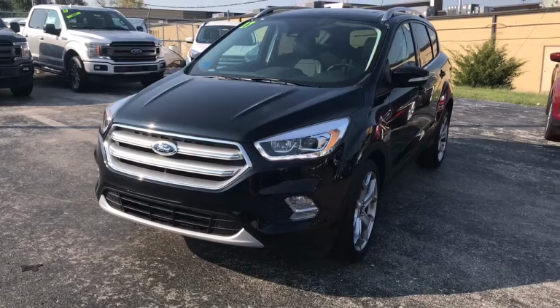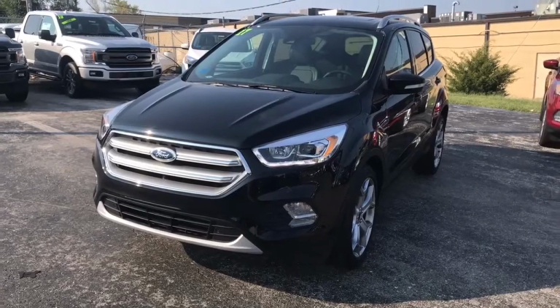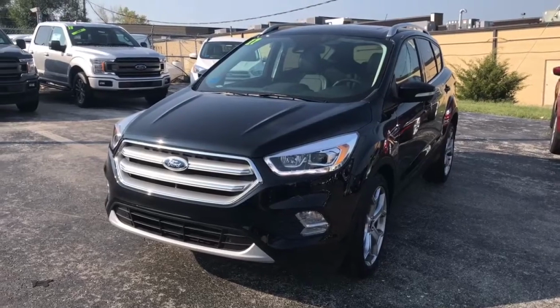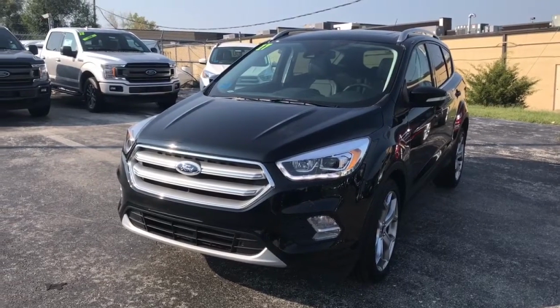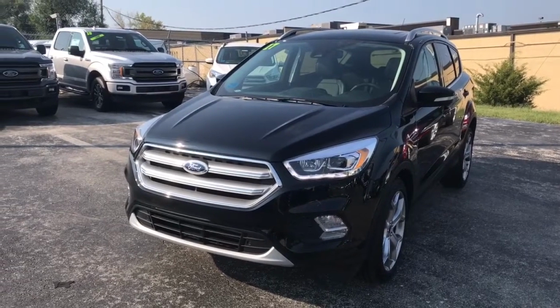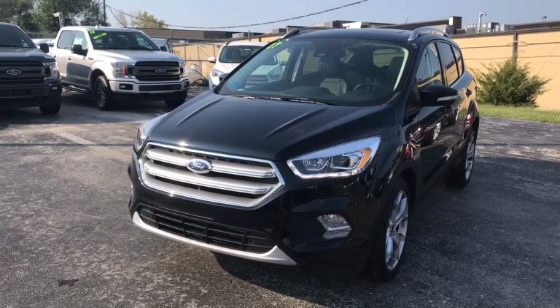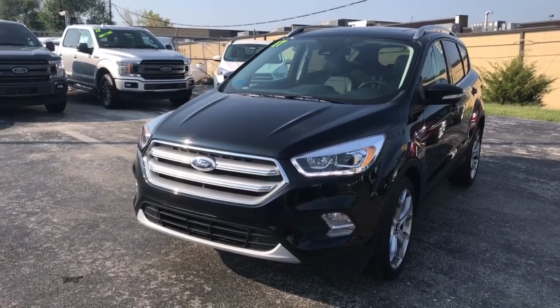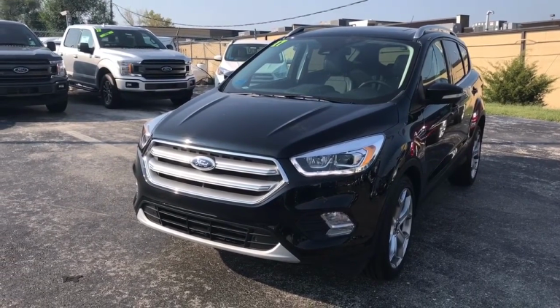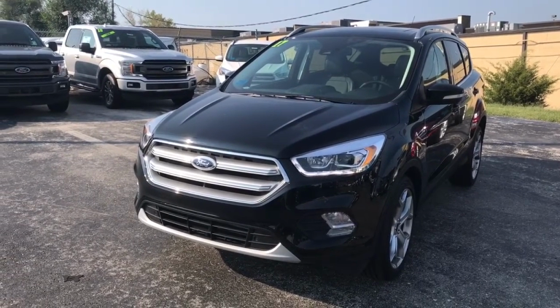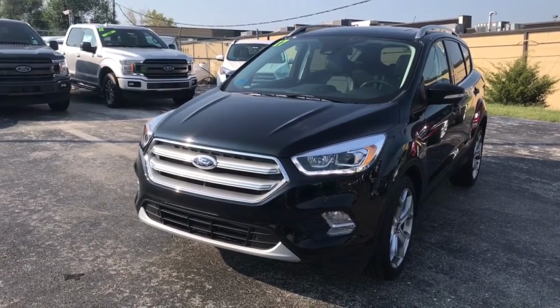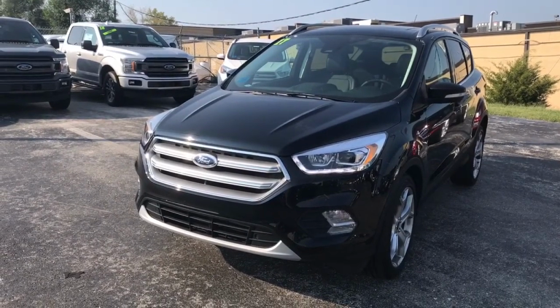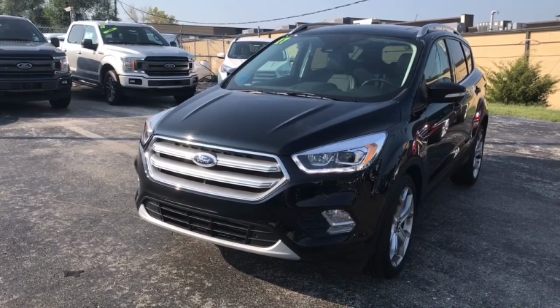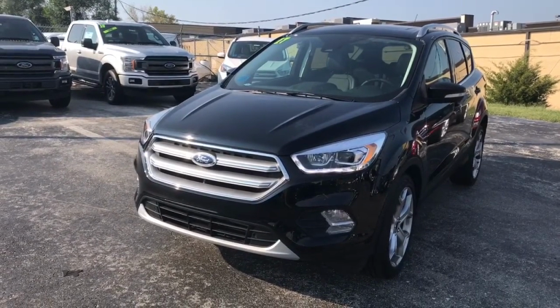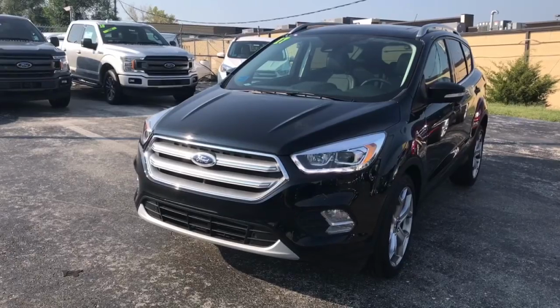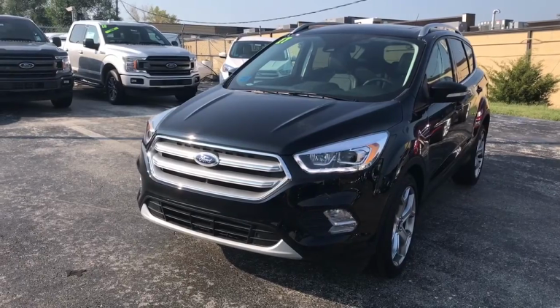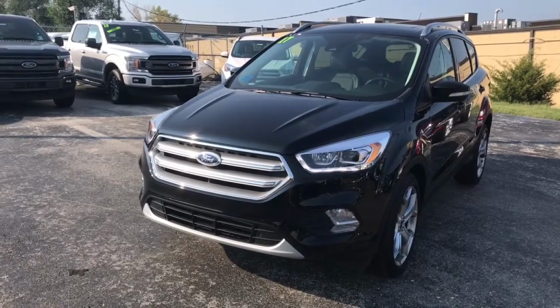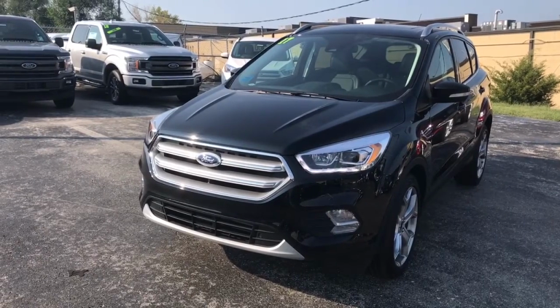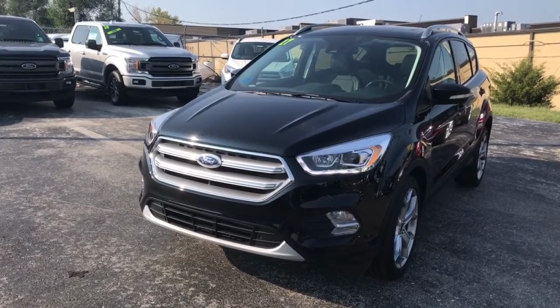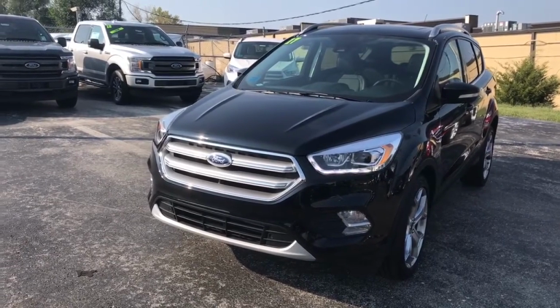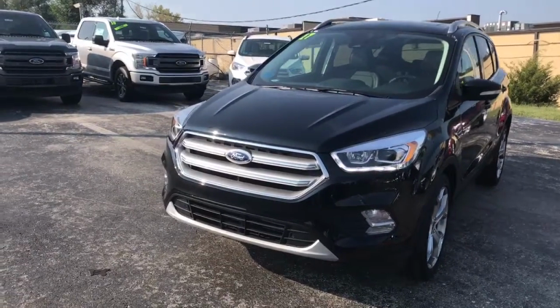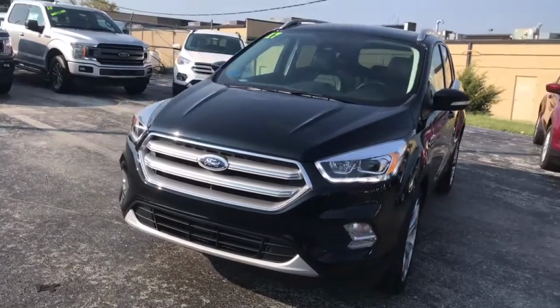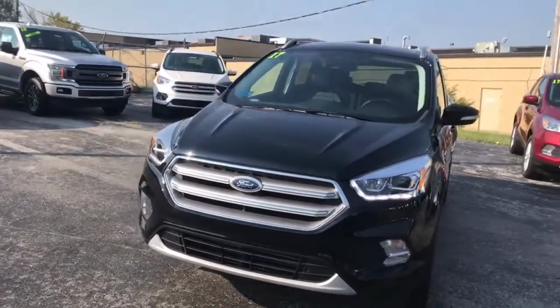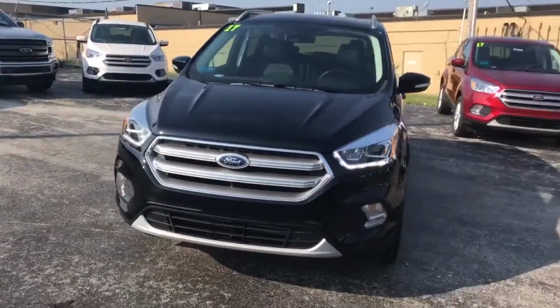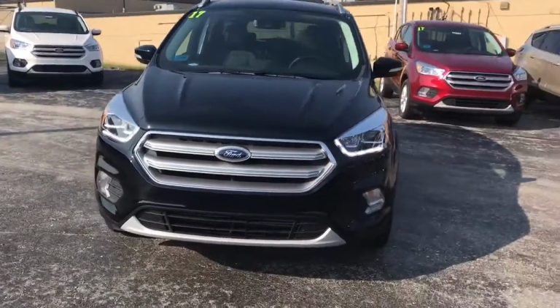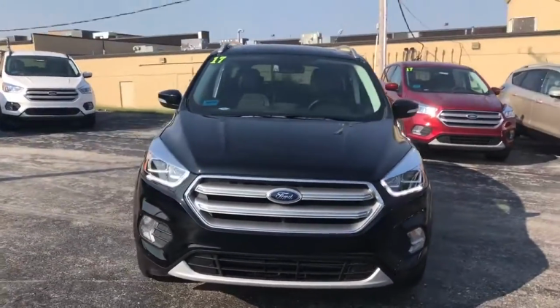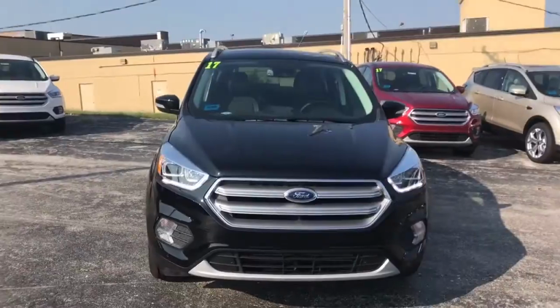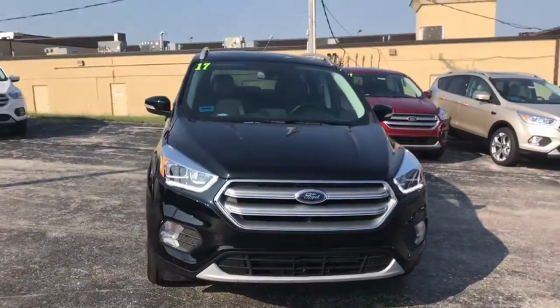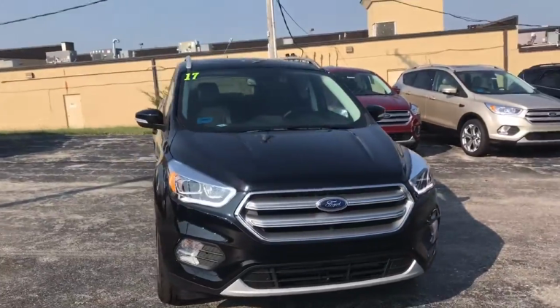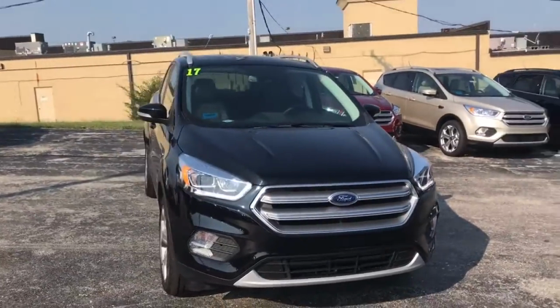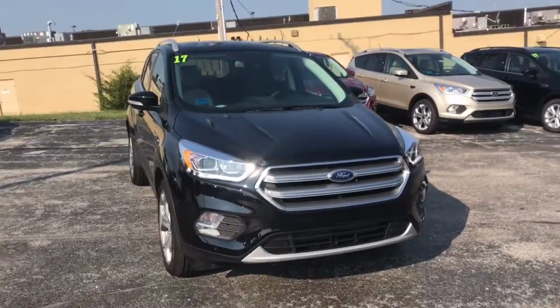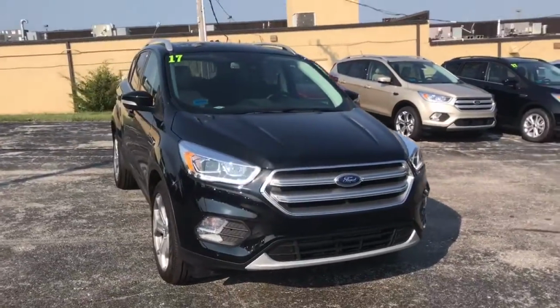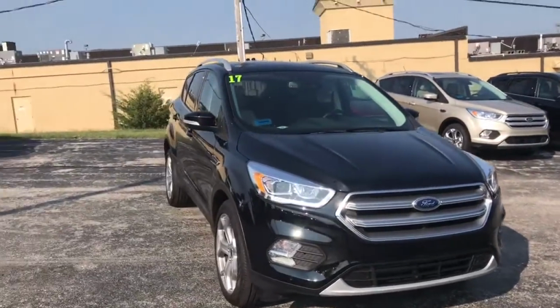This is Jay Goel with Shiny Mission Ford giving you a virtual video tour of the 2017 Ford Escape Titanium Shadow Black. This vehicle is absolutely beautiful.